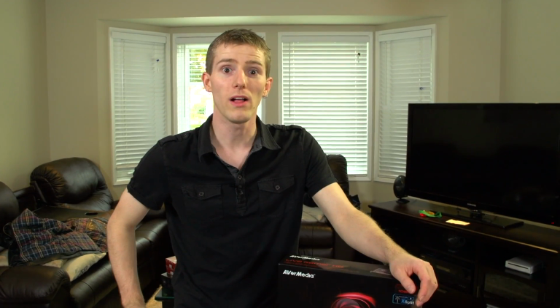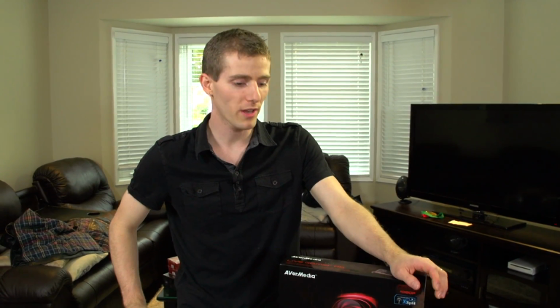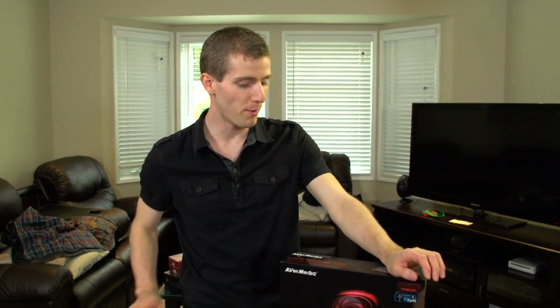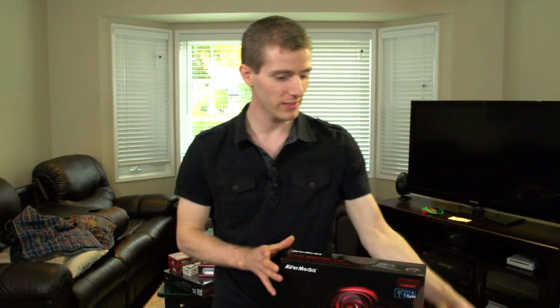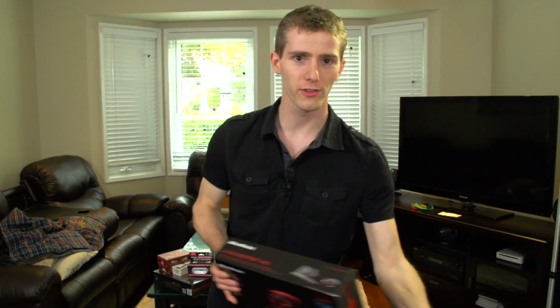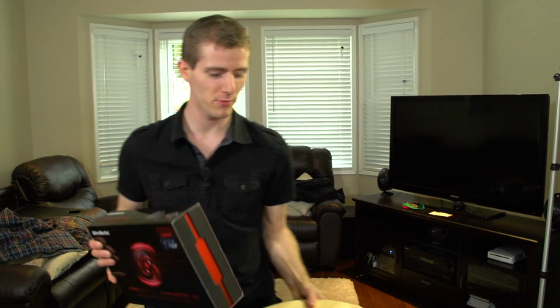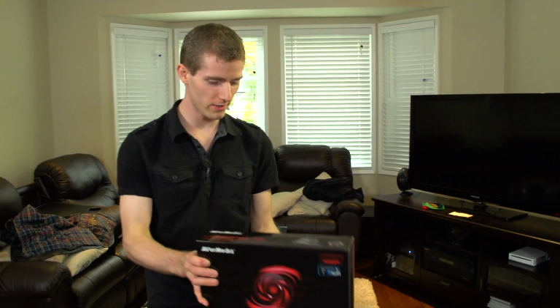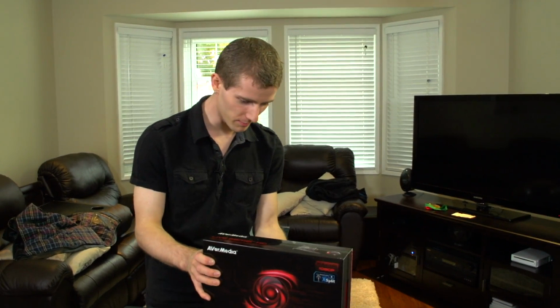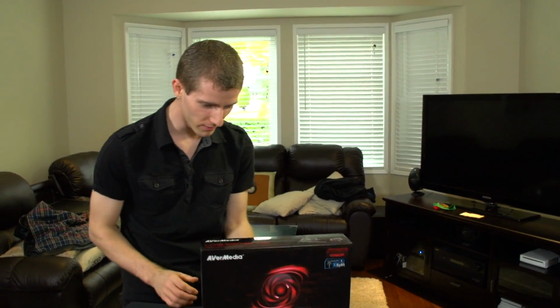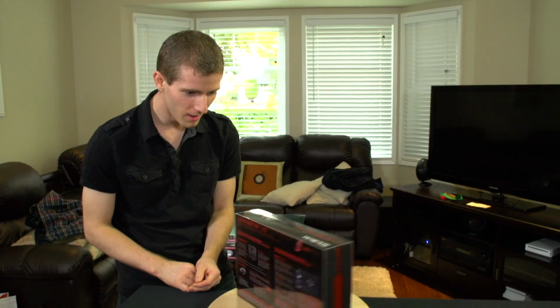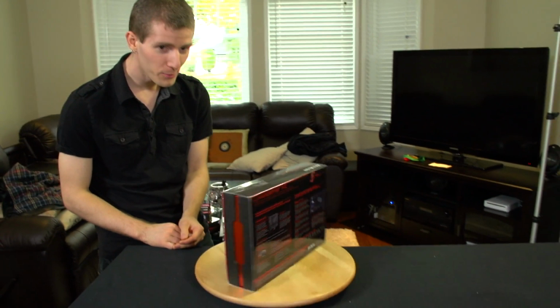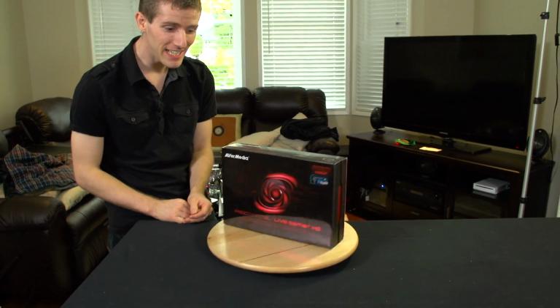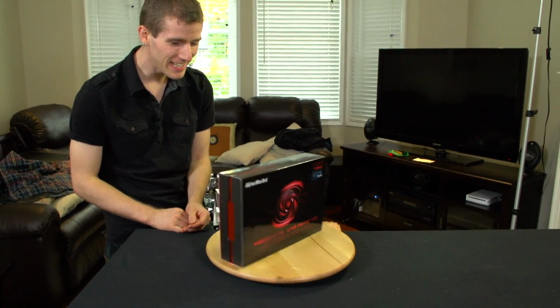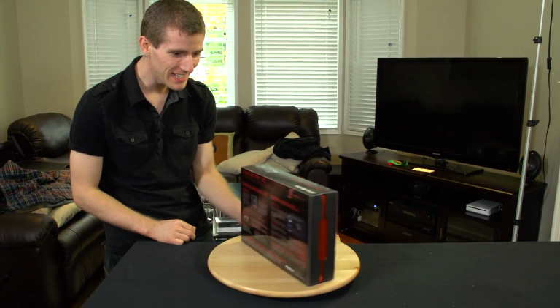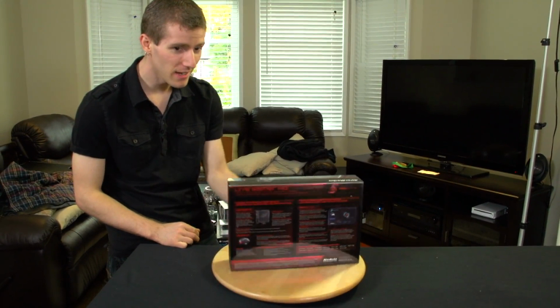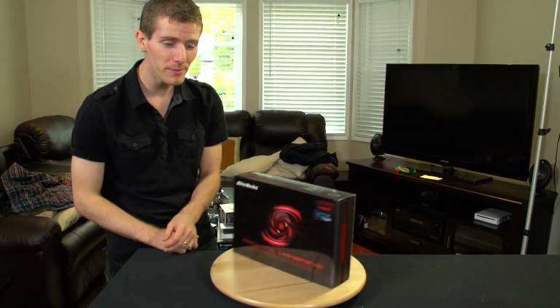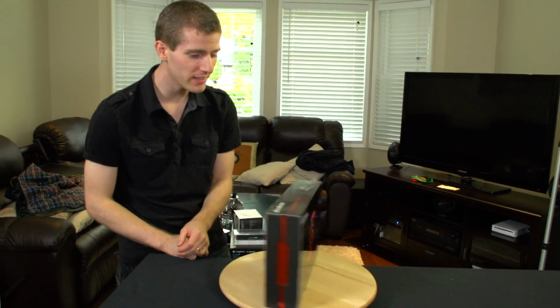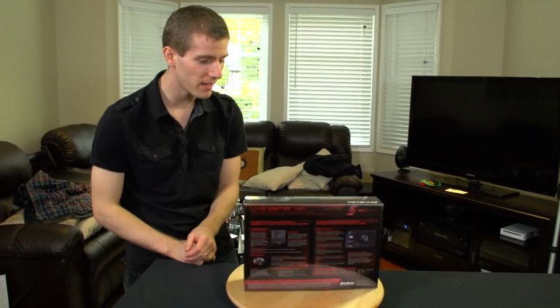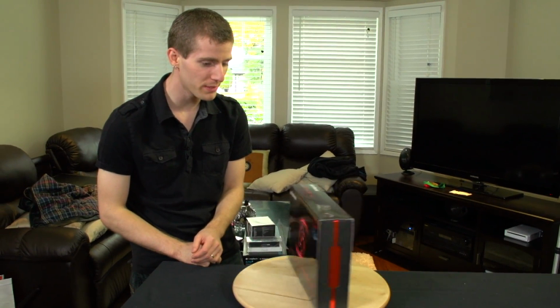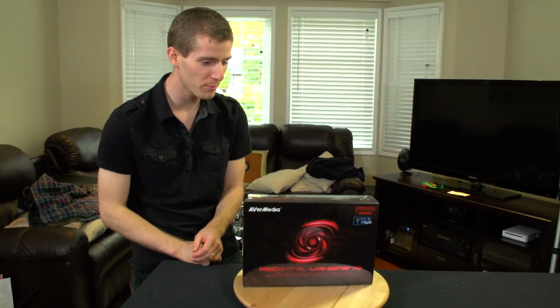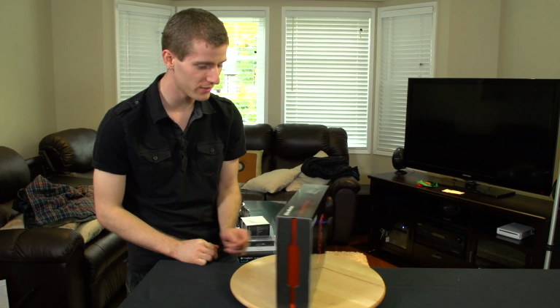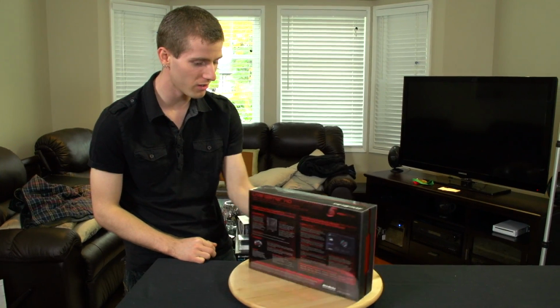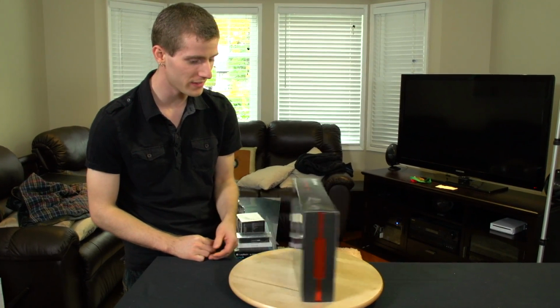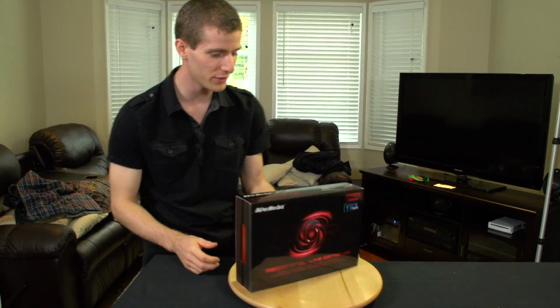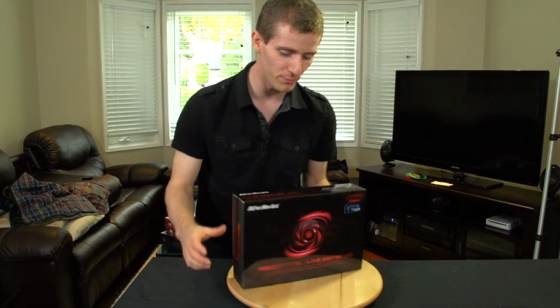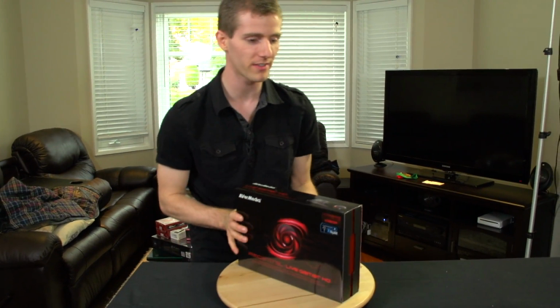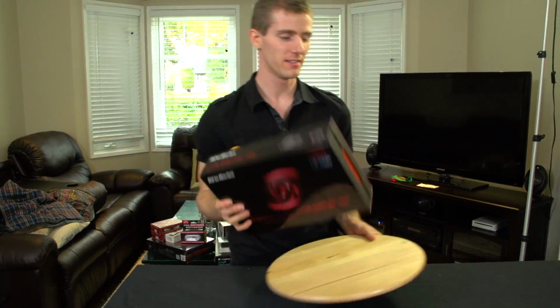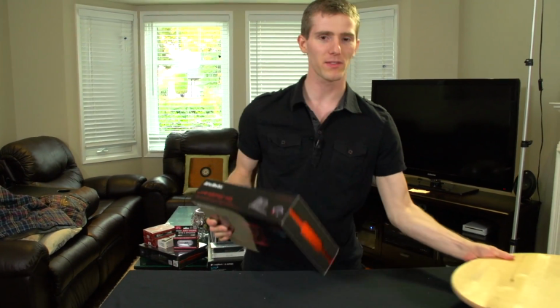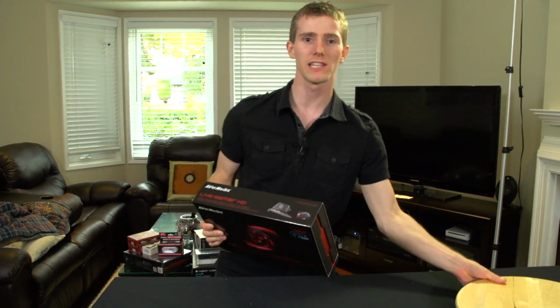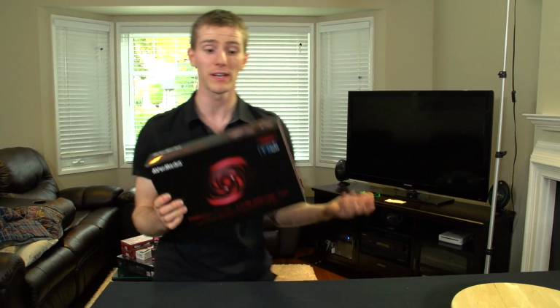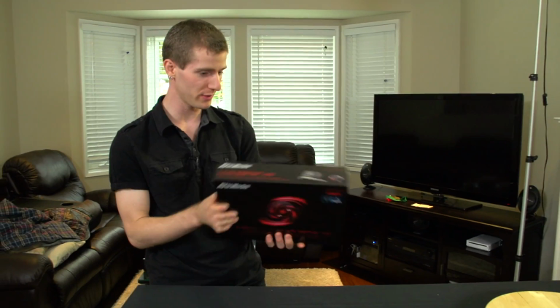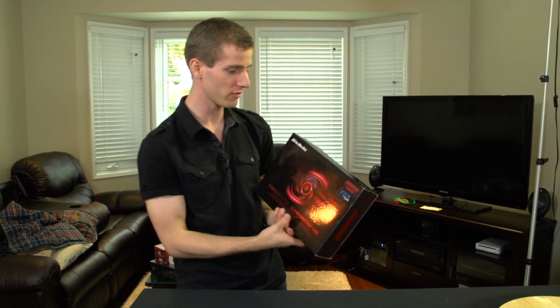Welcome to another unboxing and first look. We're filming in 60 FPS, which will be of zero benefit to y'all on YouTube, but that'll make the motion clear for when I review the footage later.